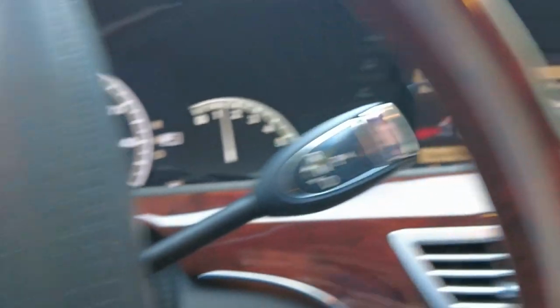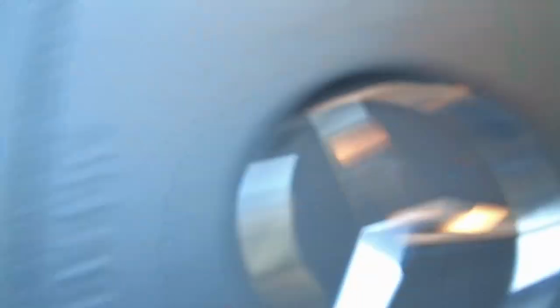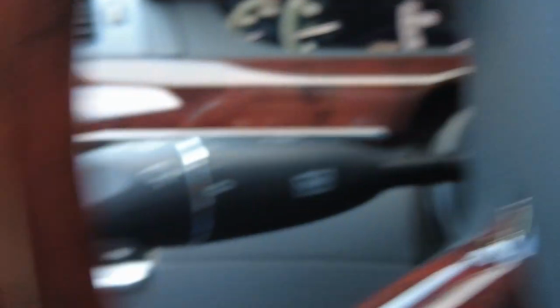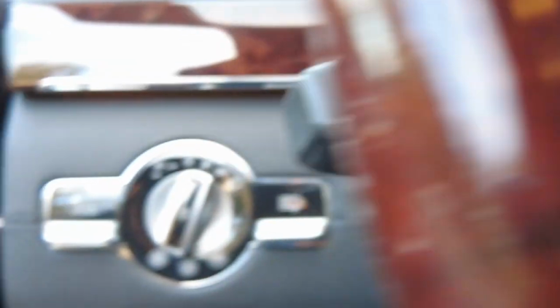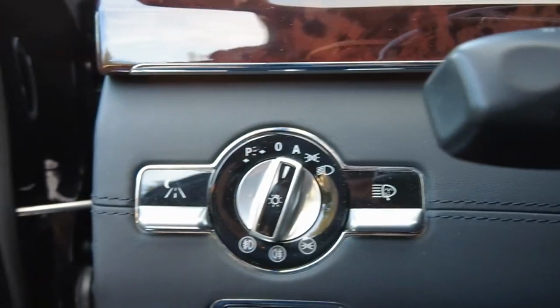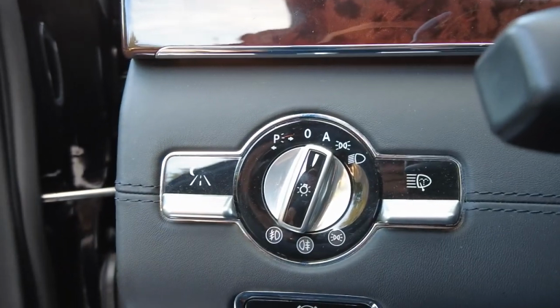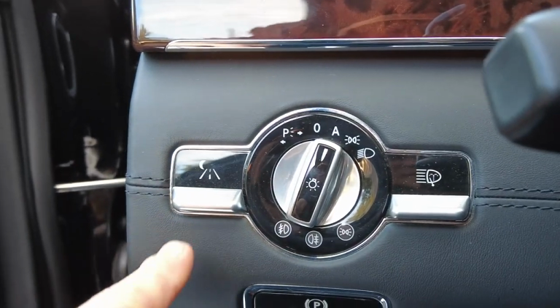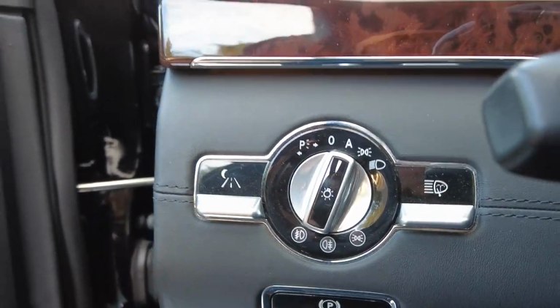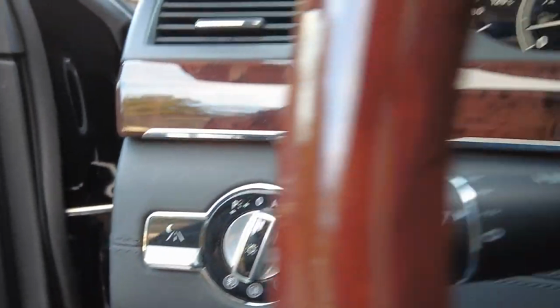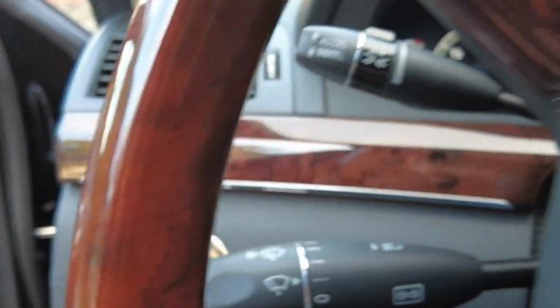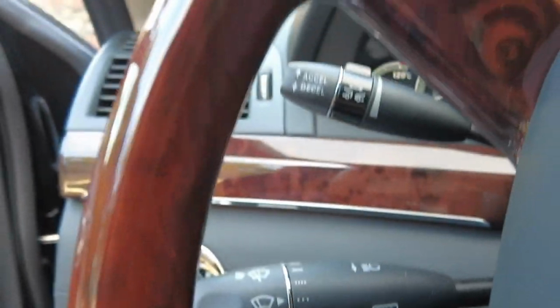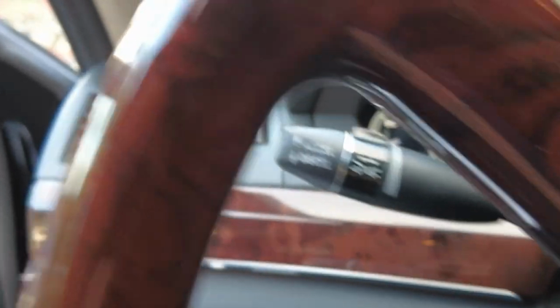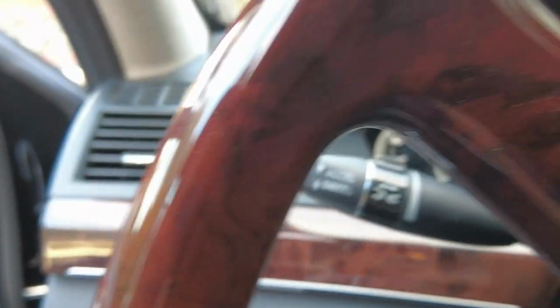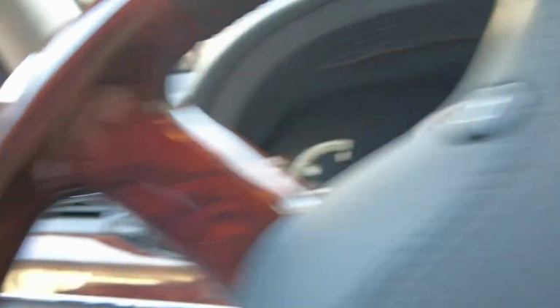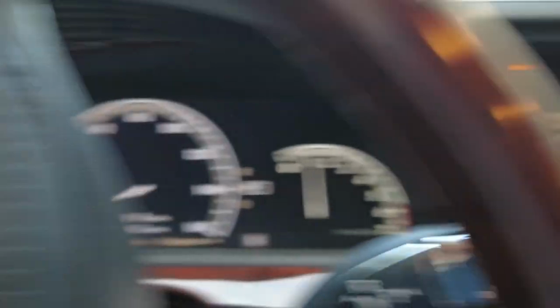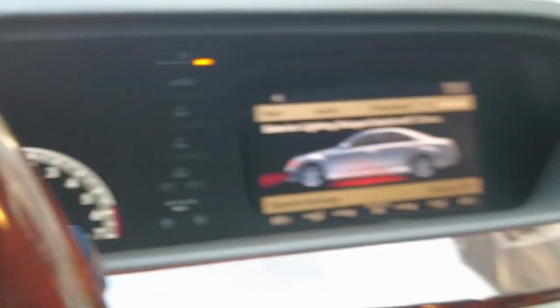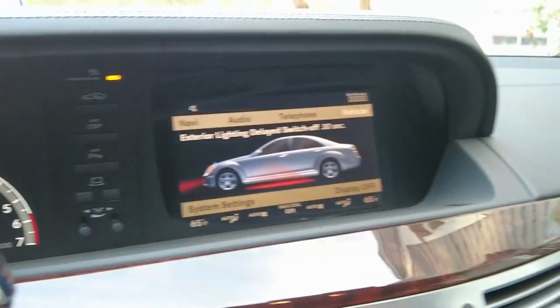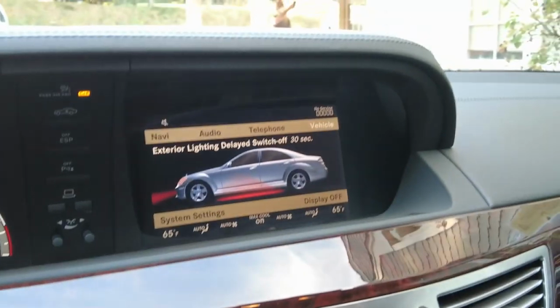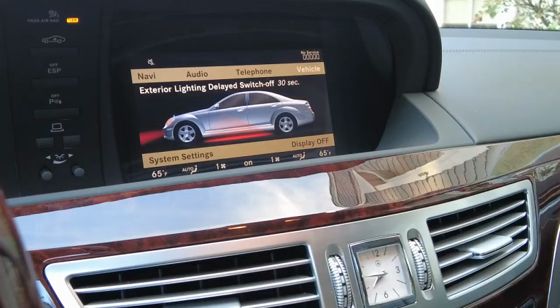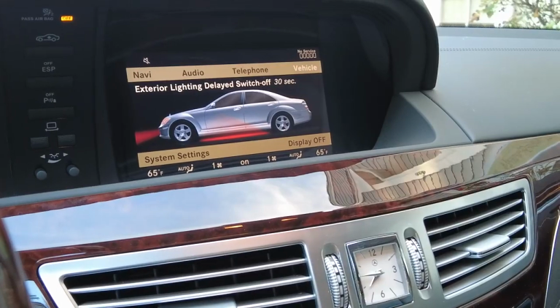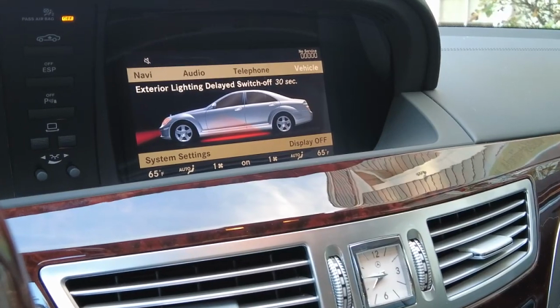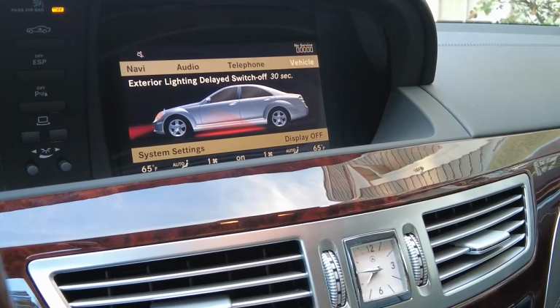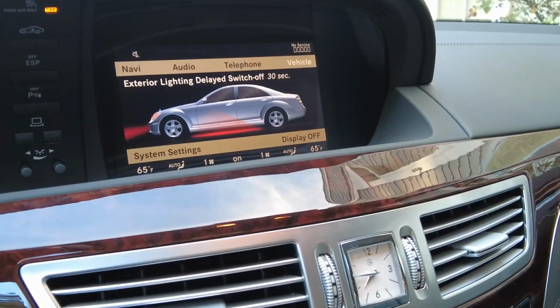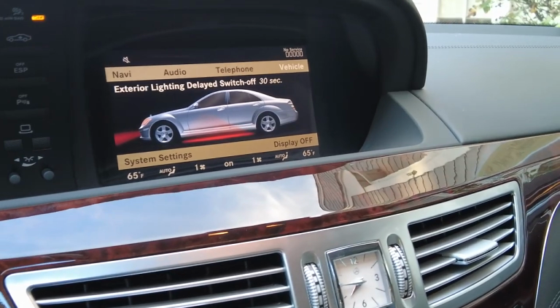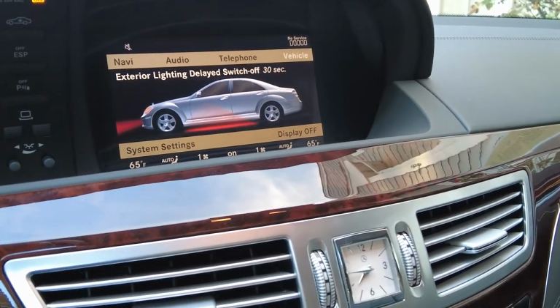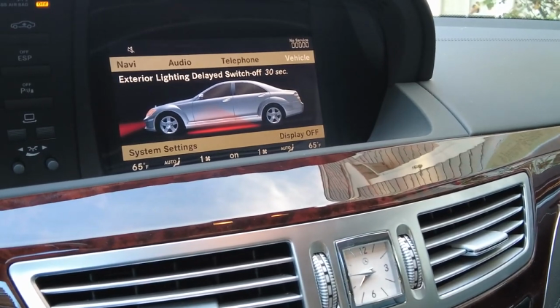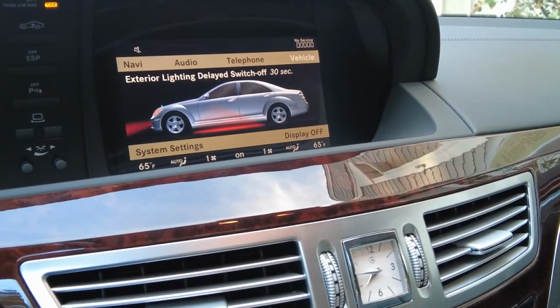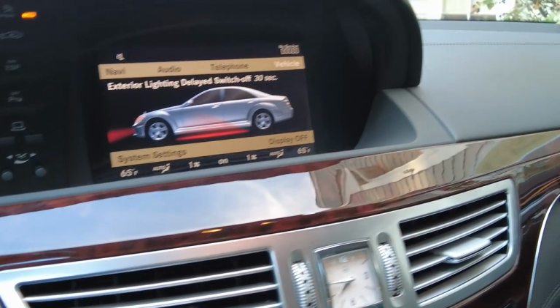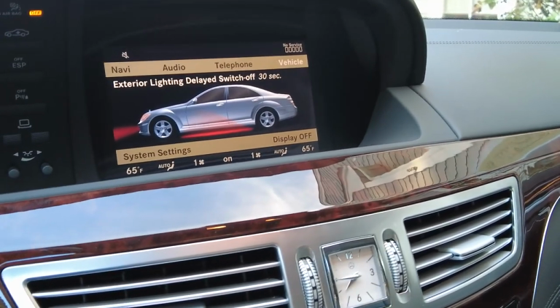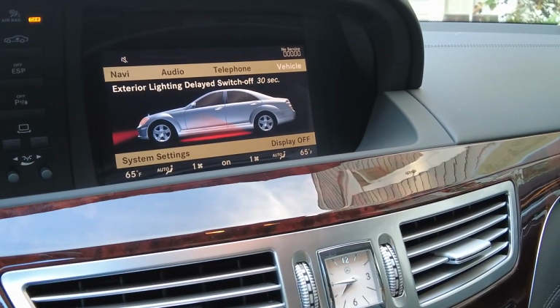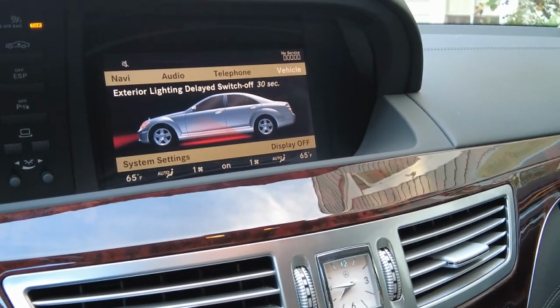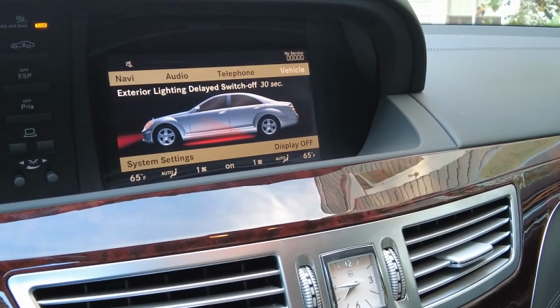This car has night vision too — we won't be able to see it on the screen because it's daylight. The 12-cylinder RPM just settled down a bit.